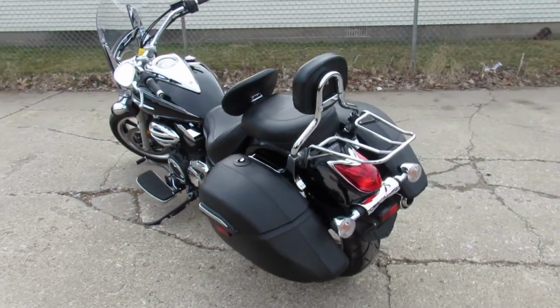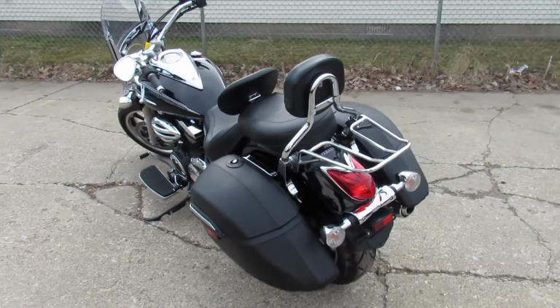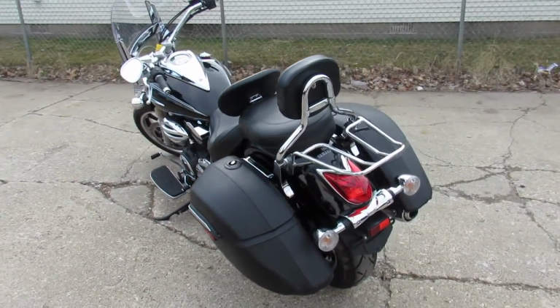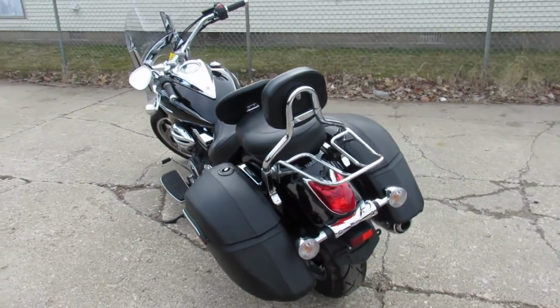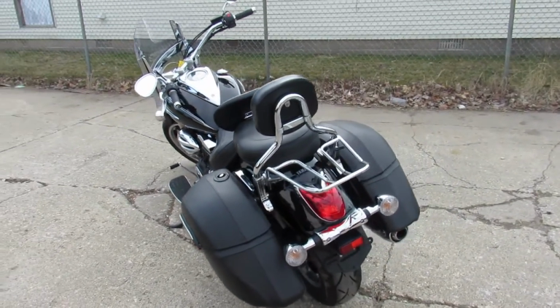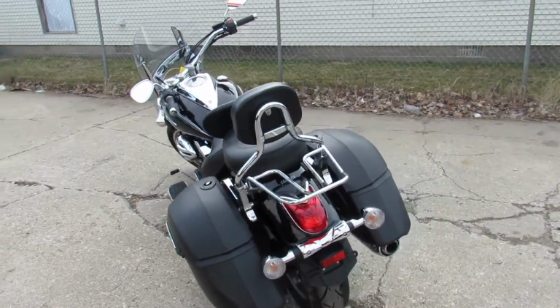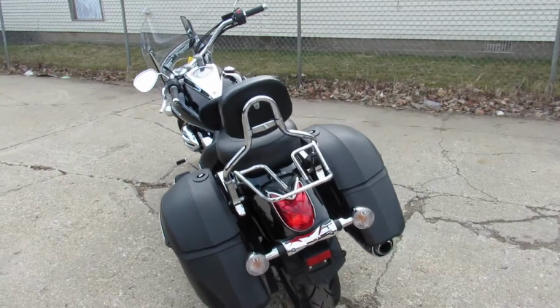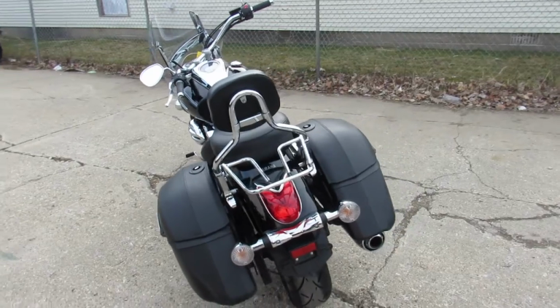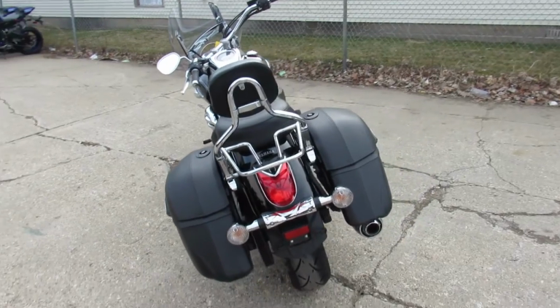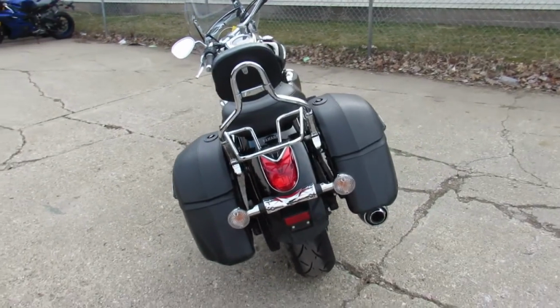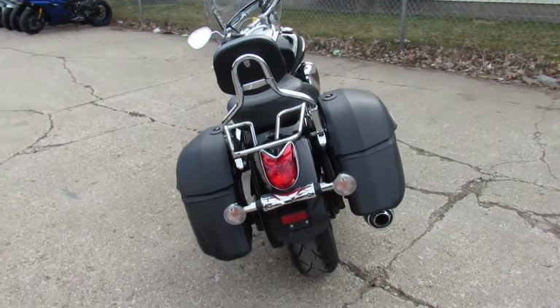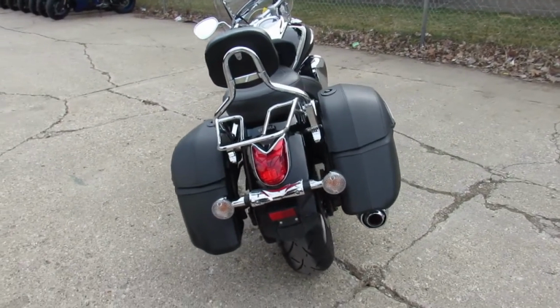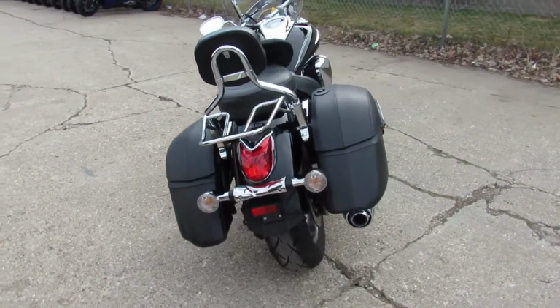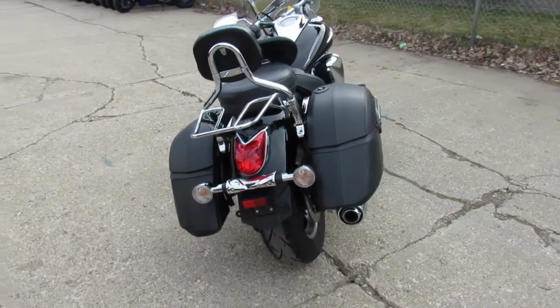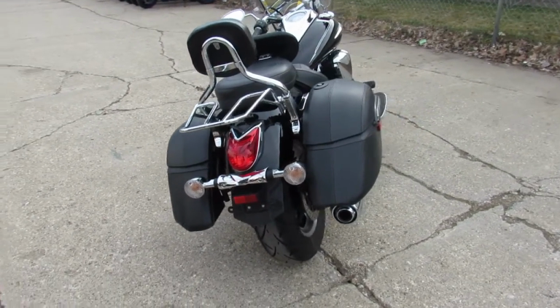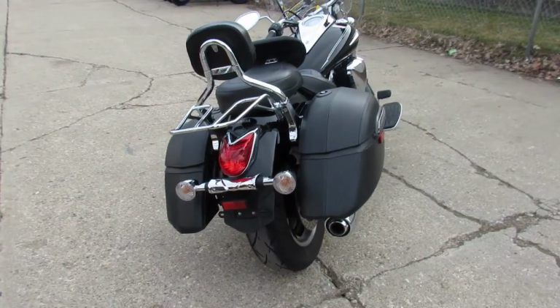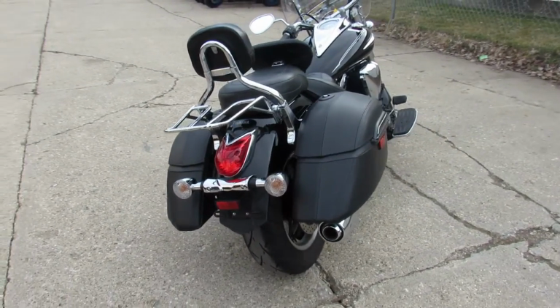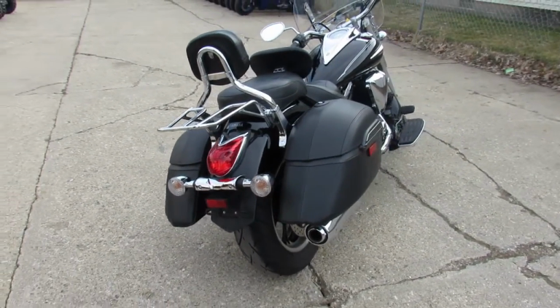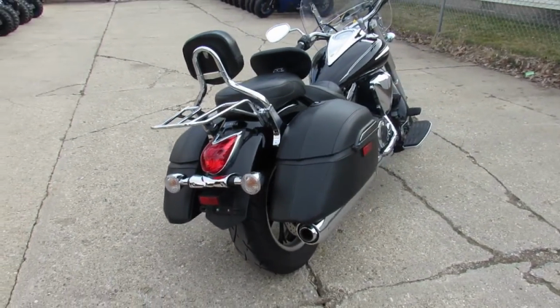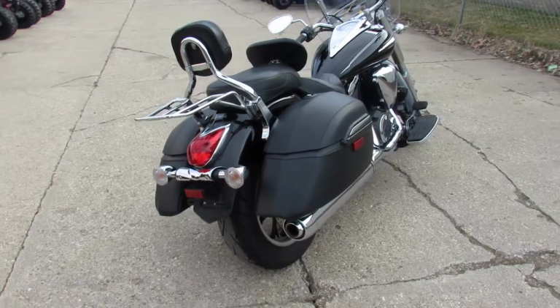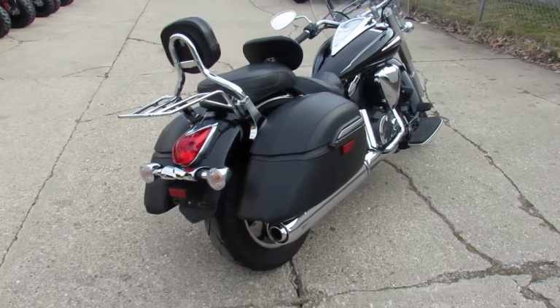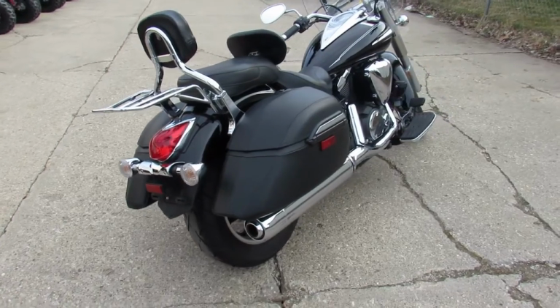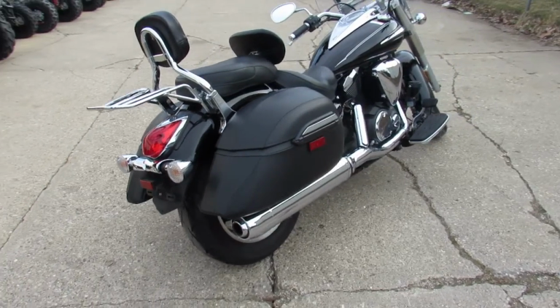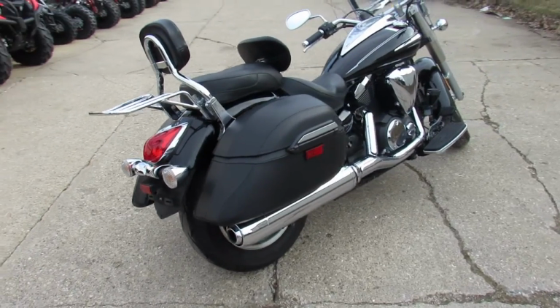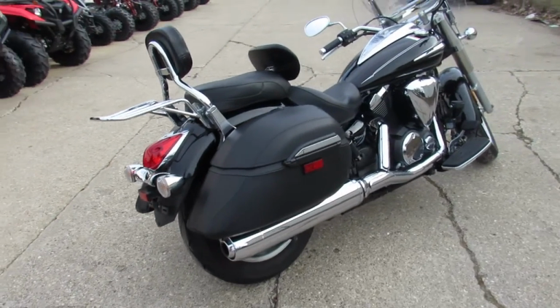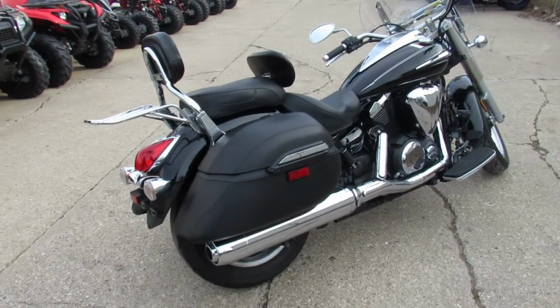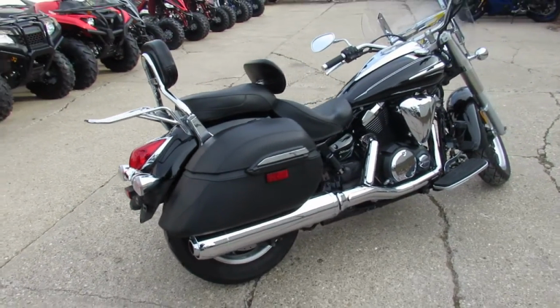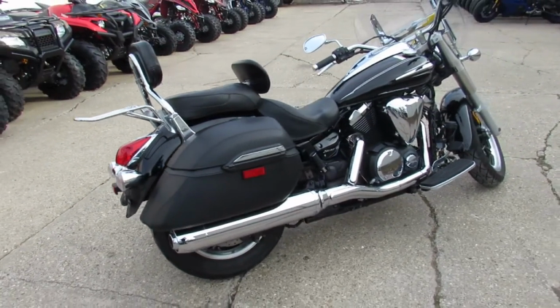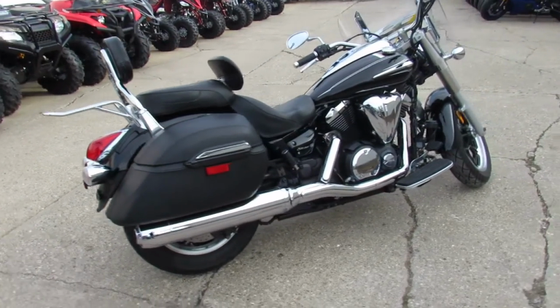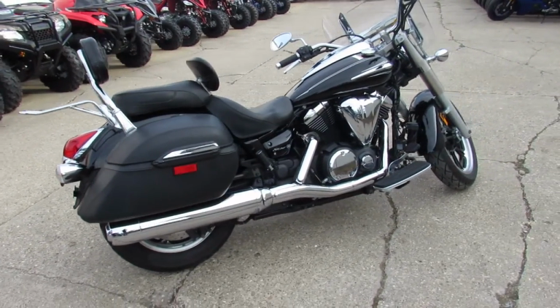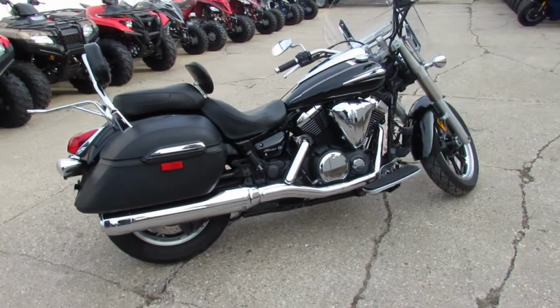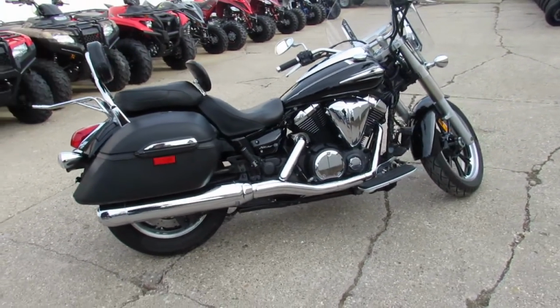As you can see in the video, the bike is flawless, comes with a nice Mustang seat. You can save thousands versus new on this one — you can buy it with confidence. It's 810-648-9500.